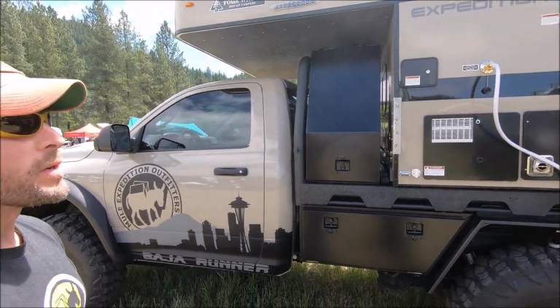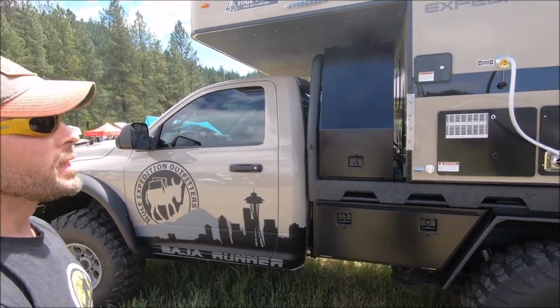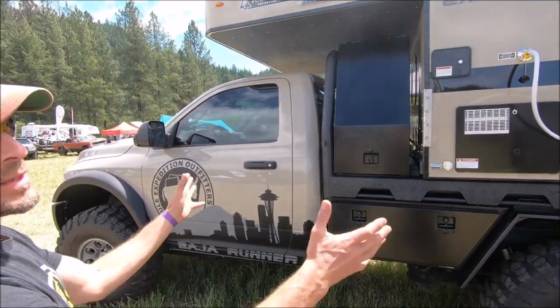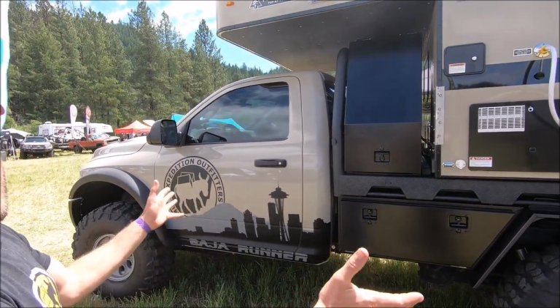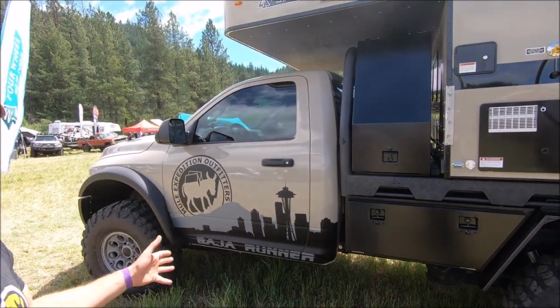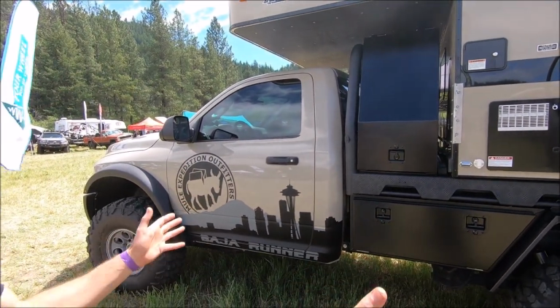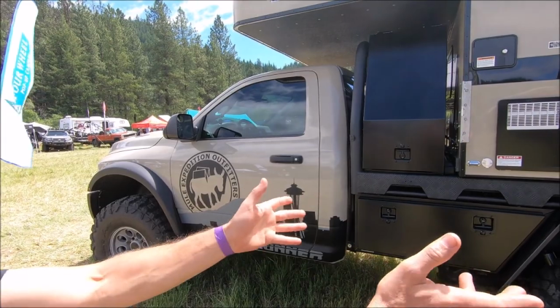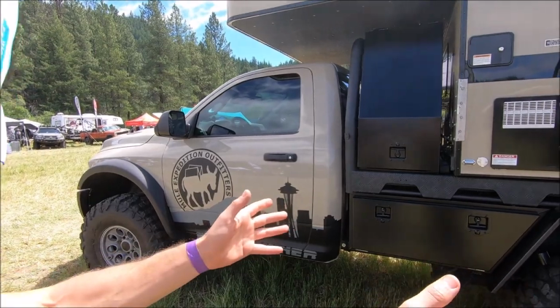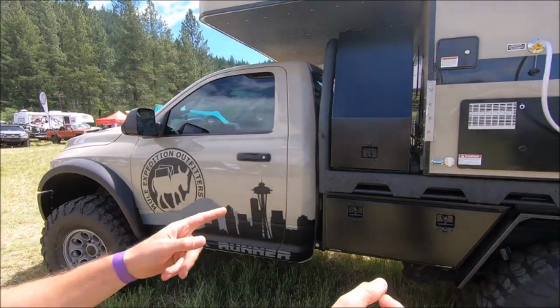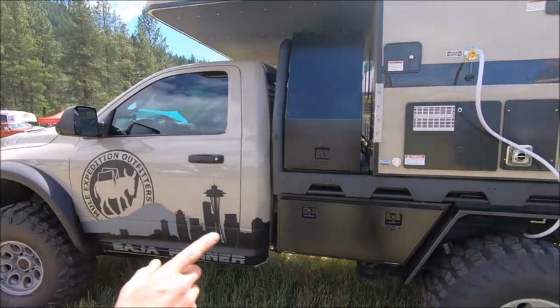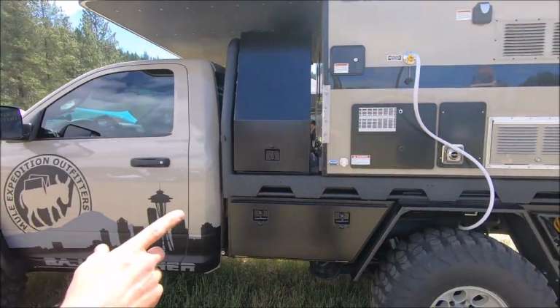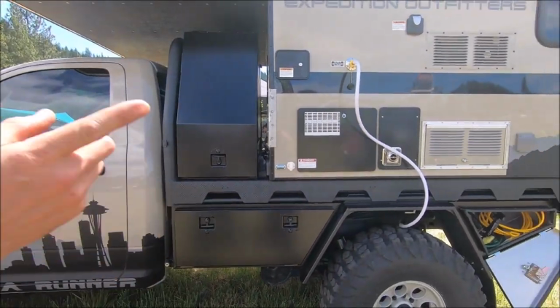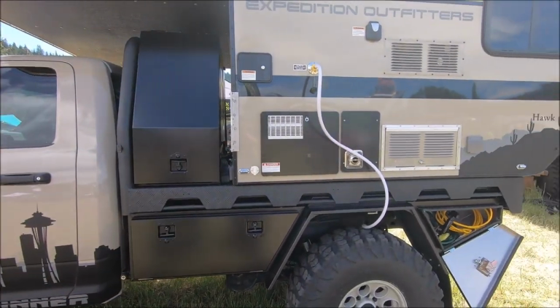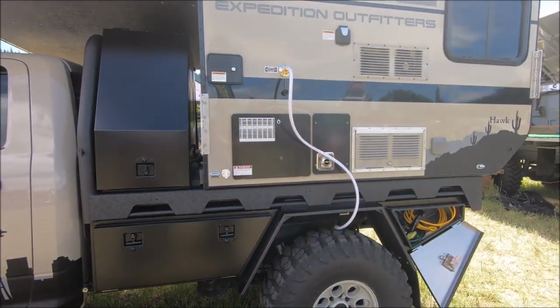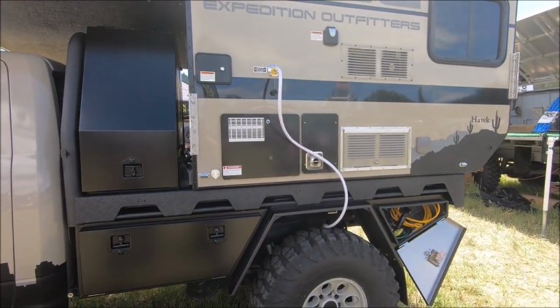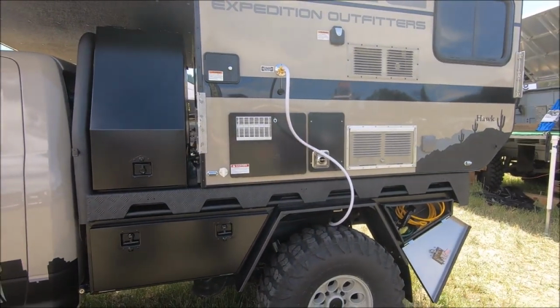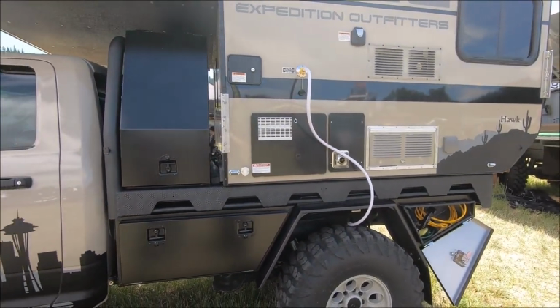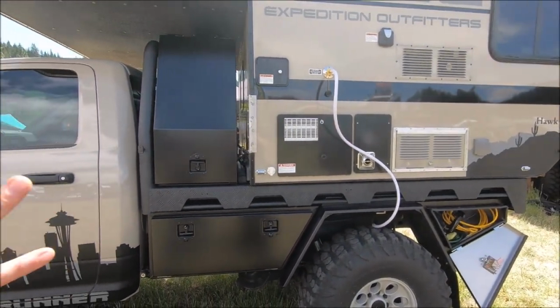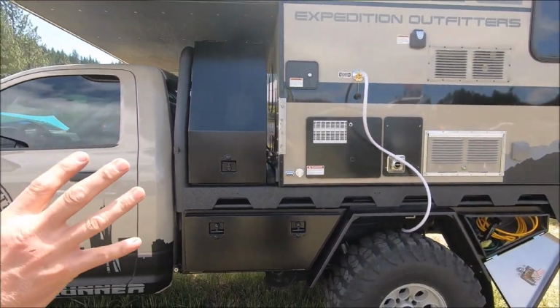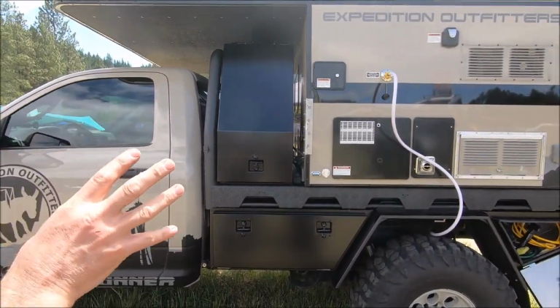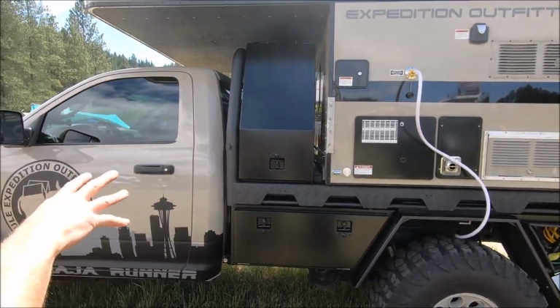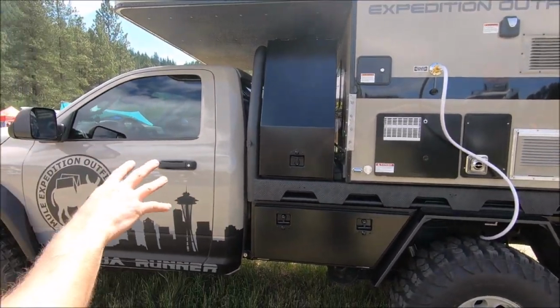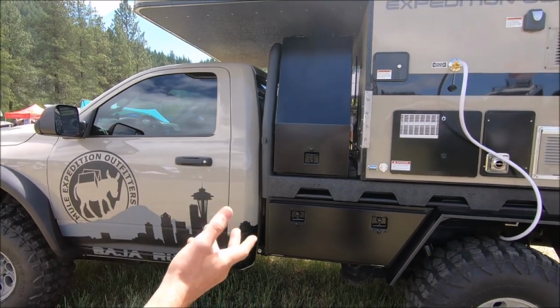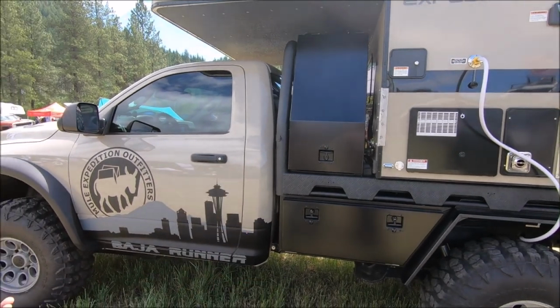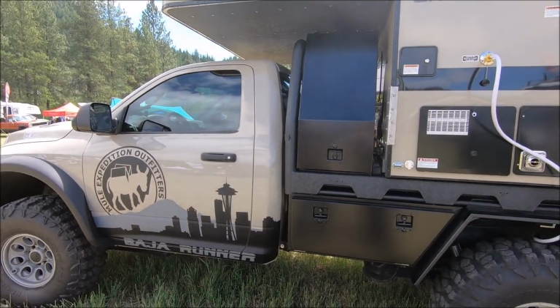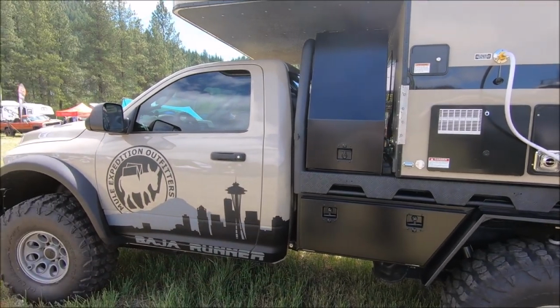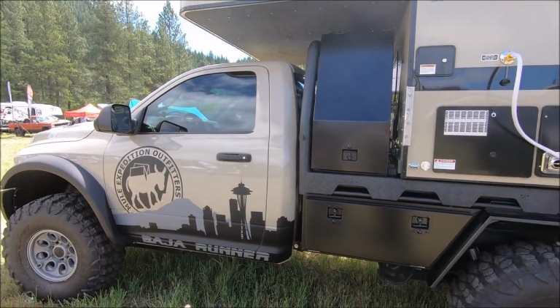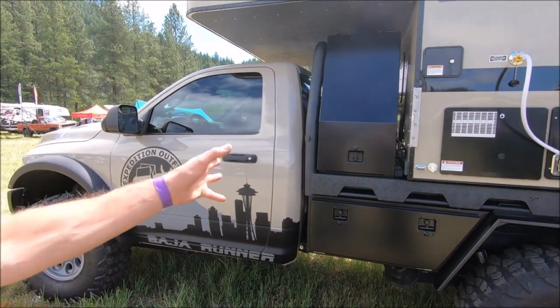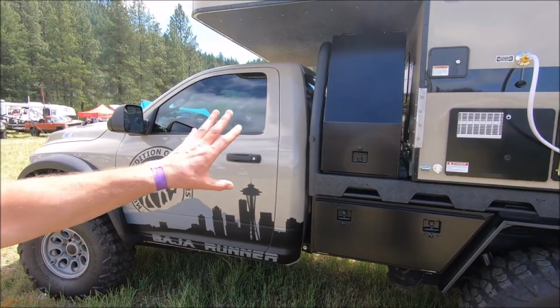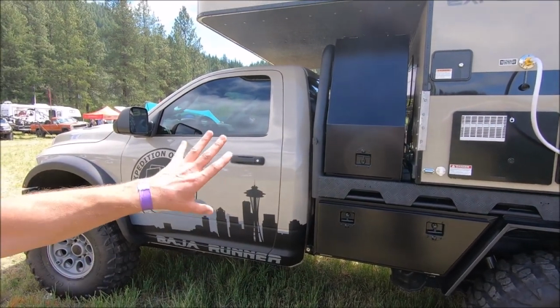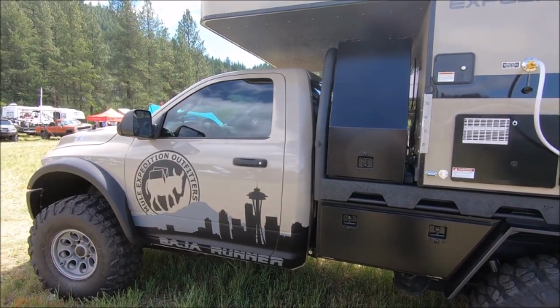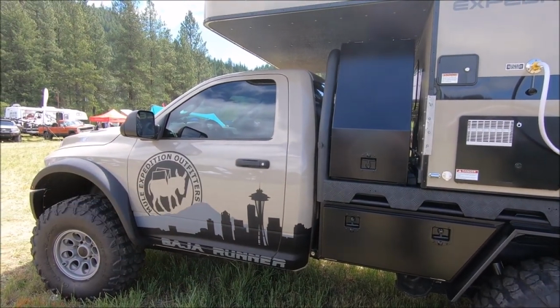This is an eight-foot bed with a six-foot camper — we'll get to the camper part last. This is a Hawk. Normally you'd run a Grand beyond an eight-foot bed, but with the tunnel box it takes up the extra space.